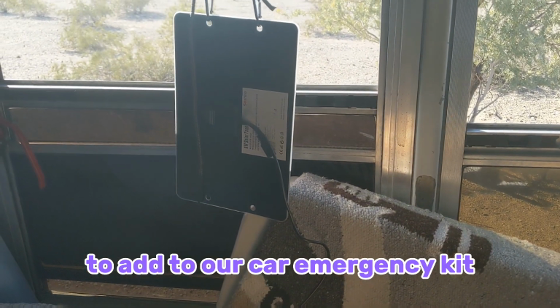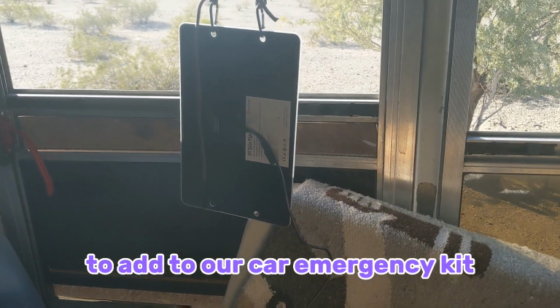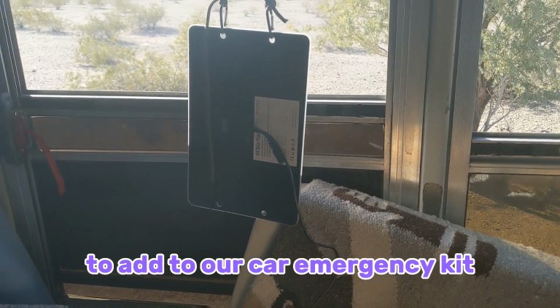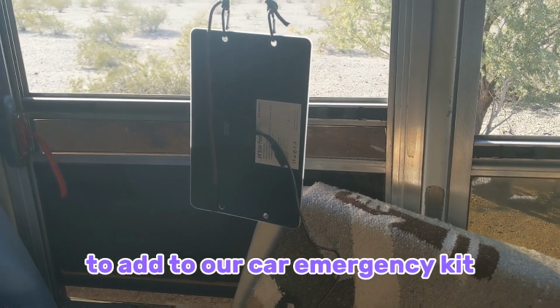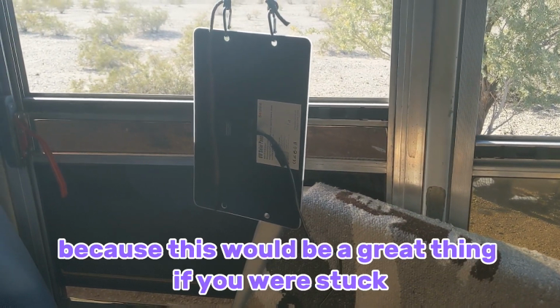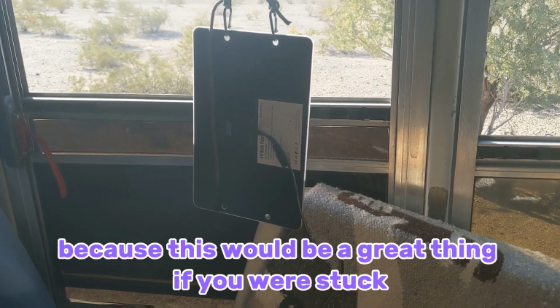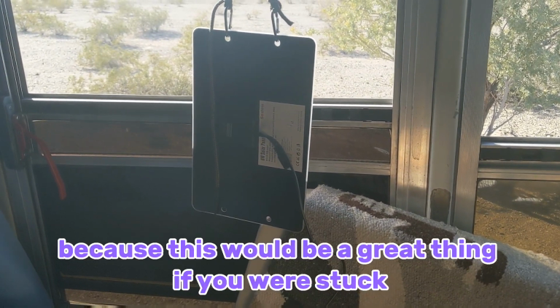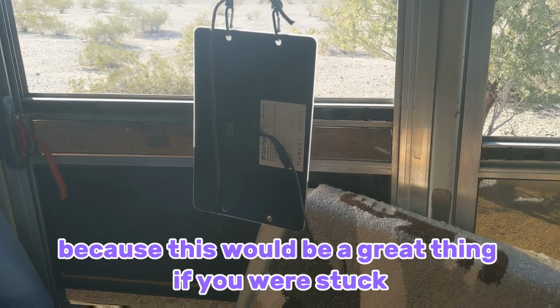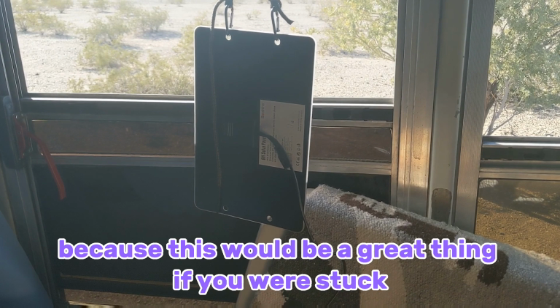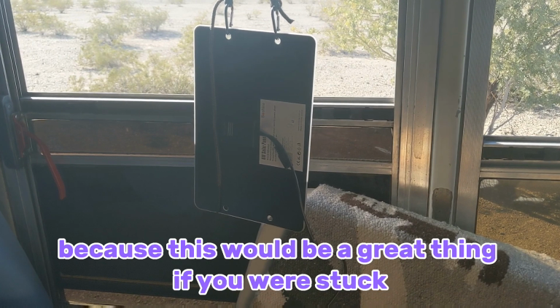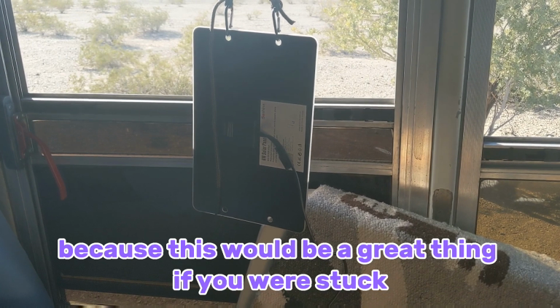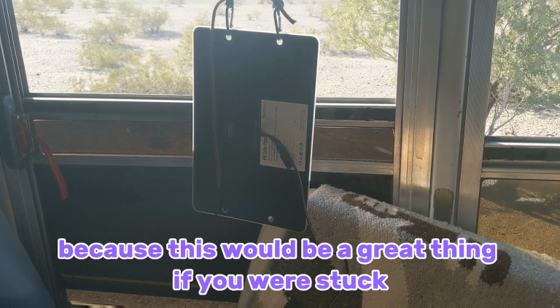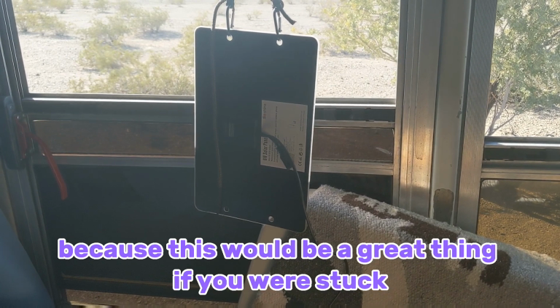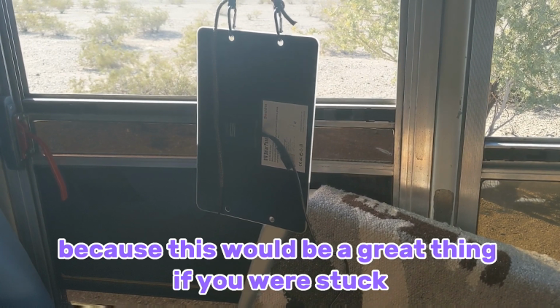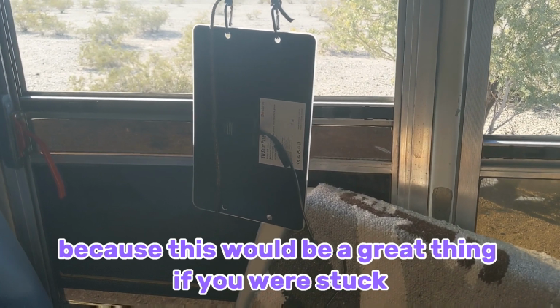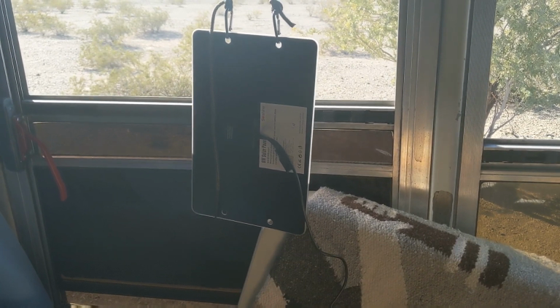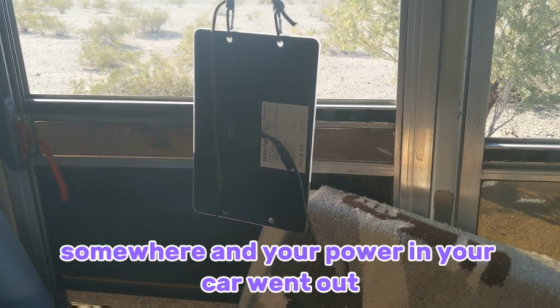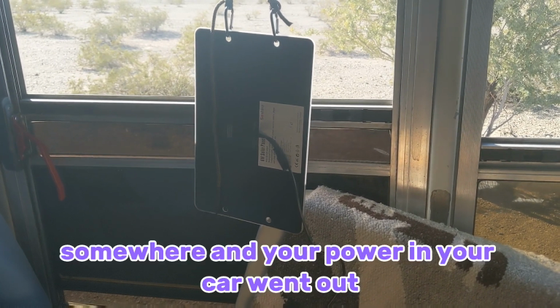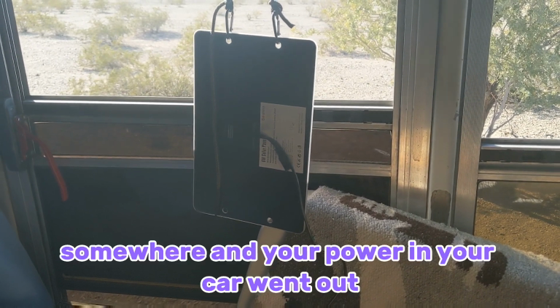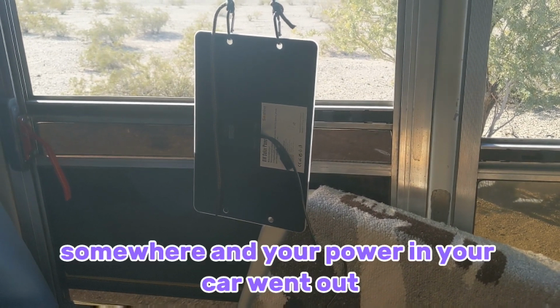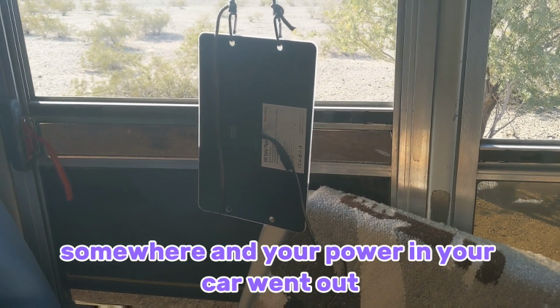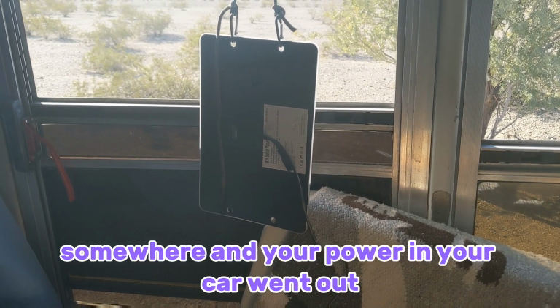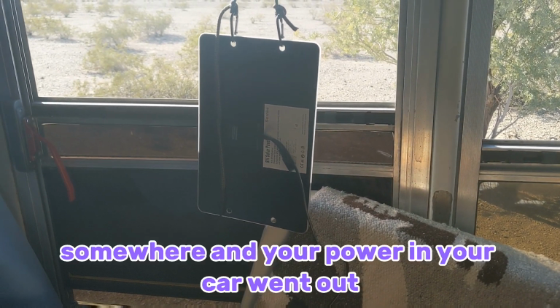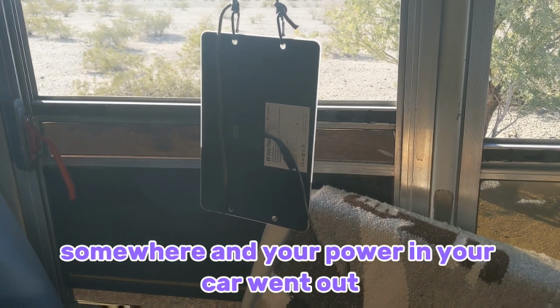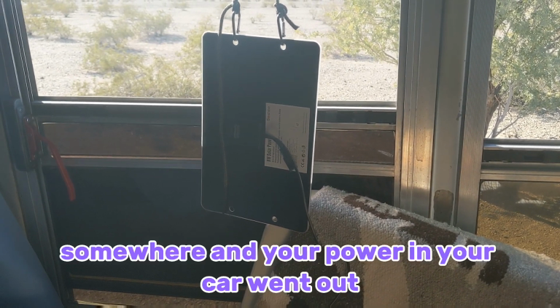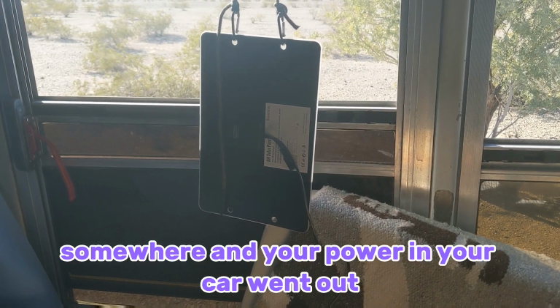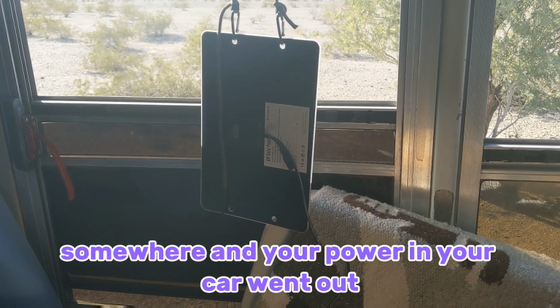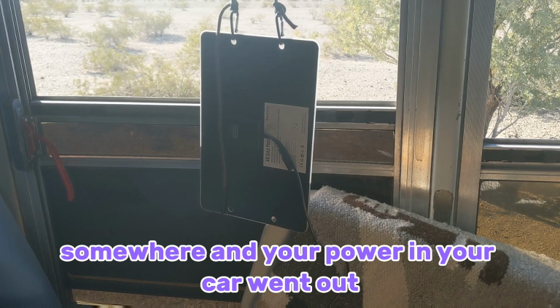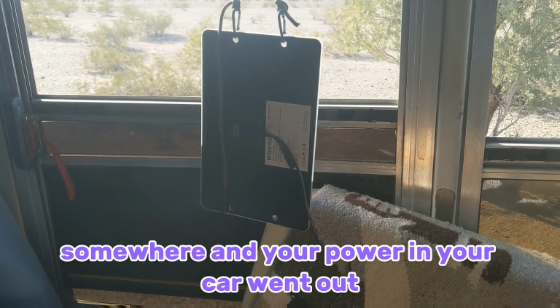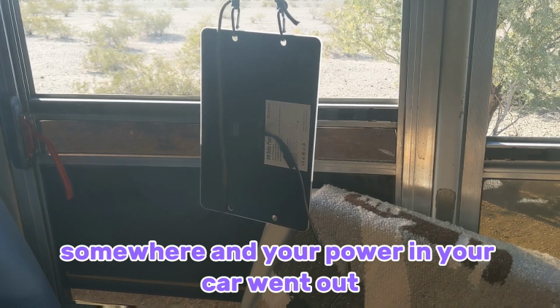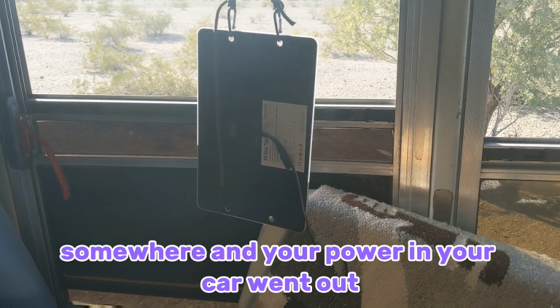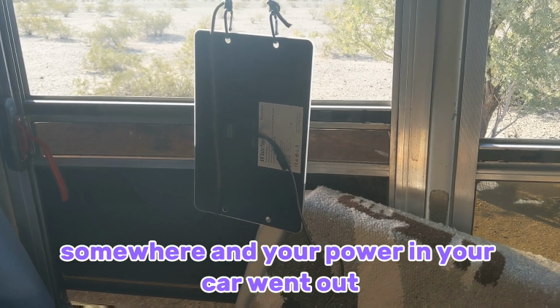This would be a great thing if you were stuck somewhere and the power in your car went out.